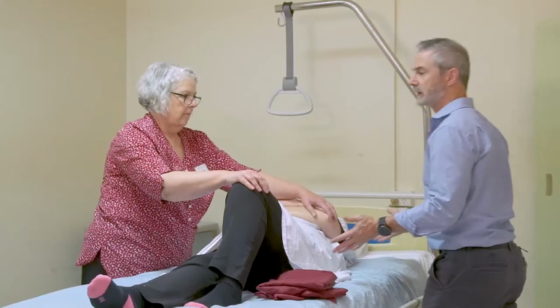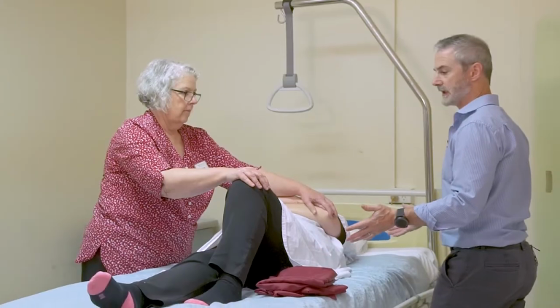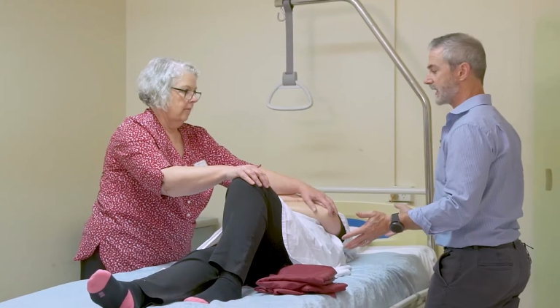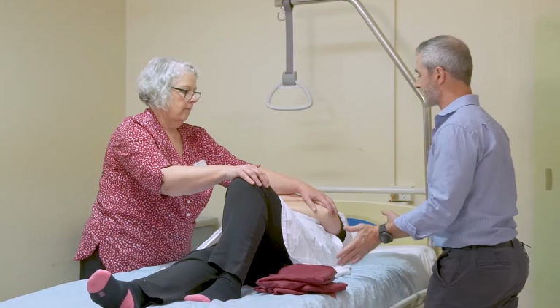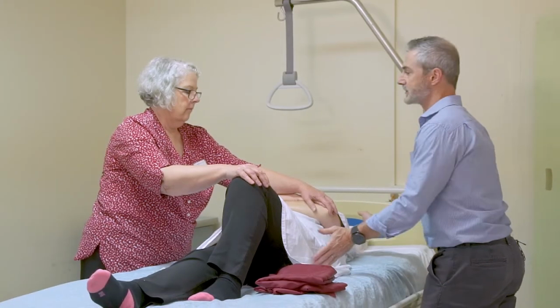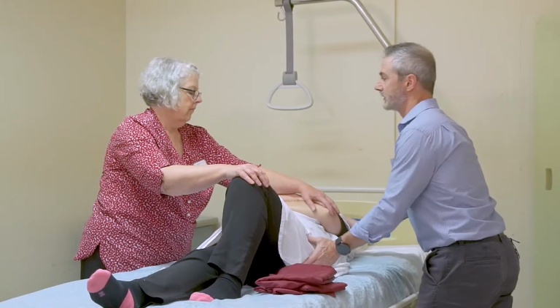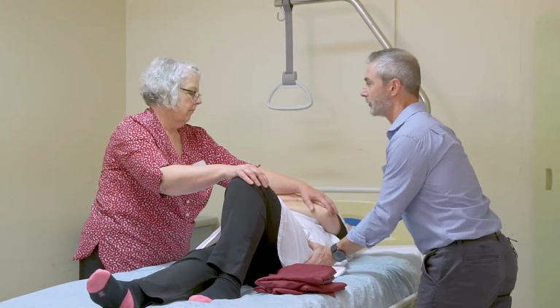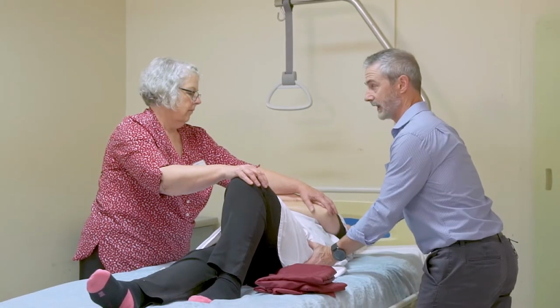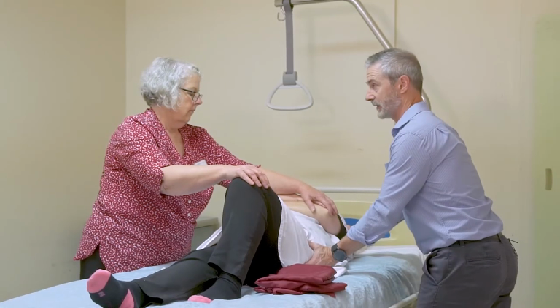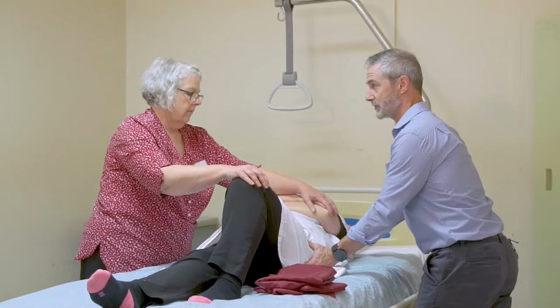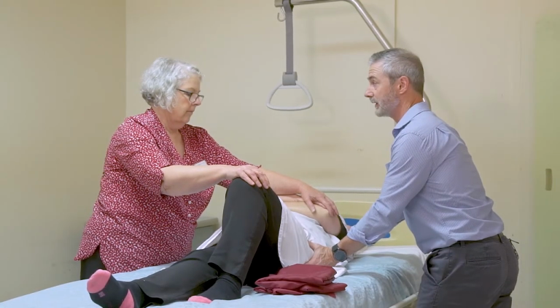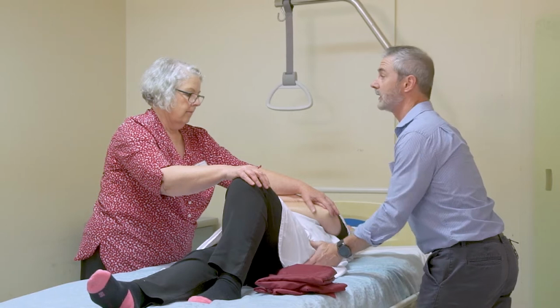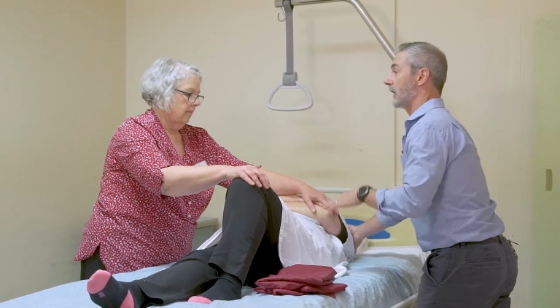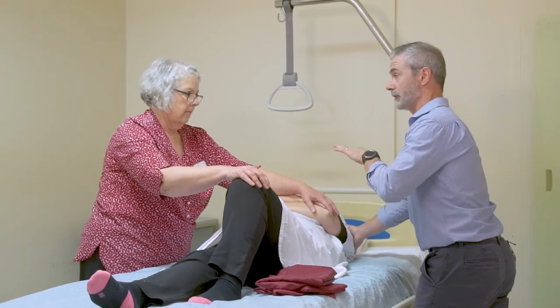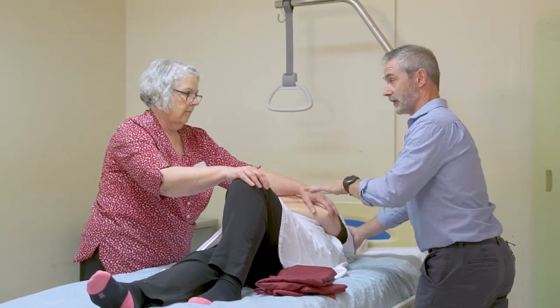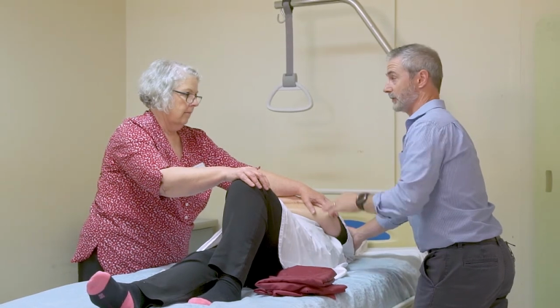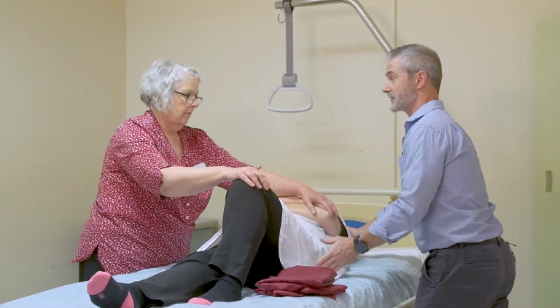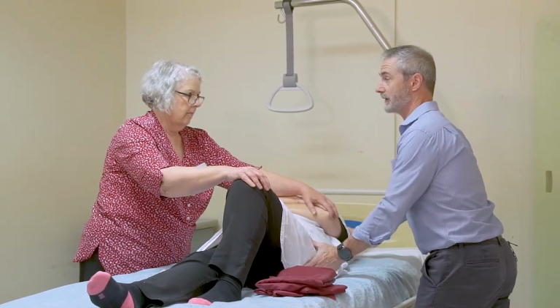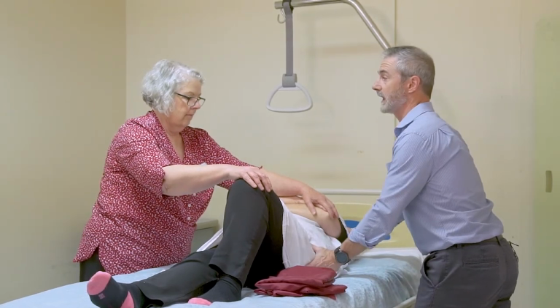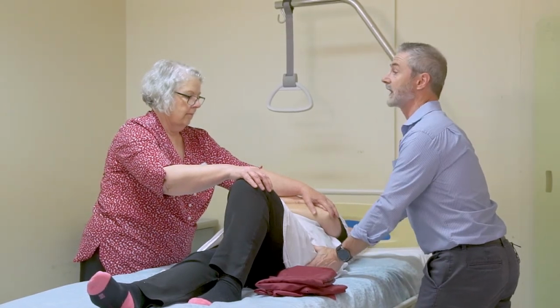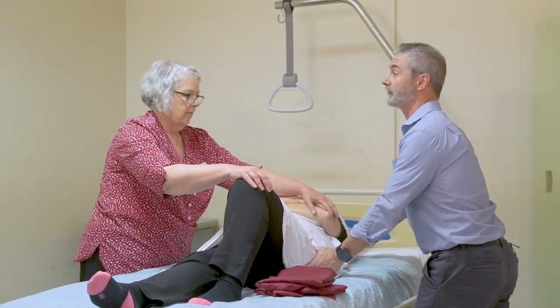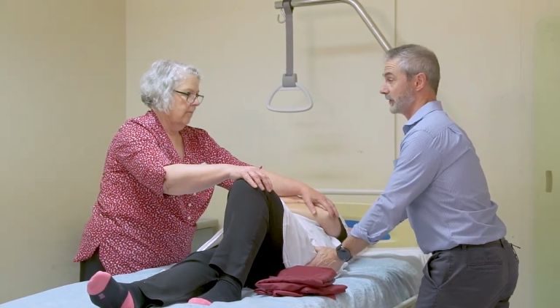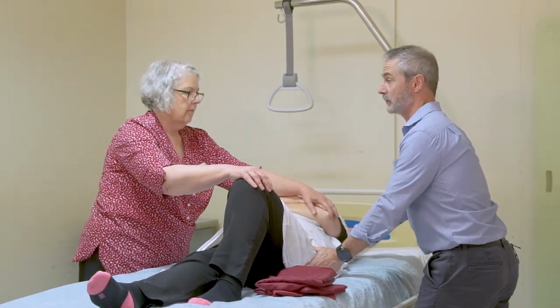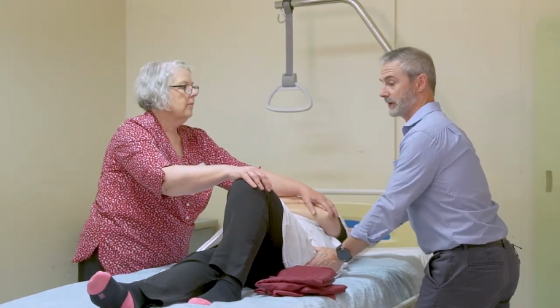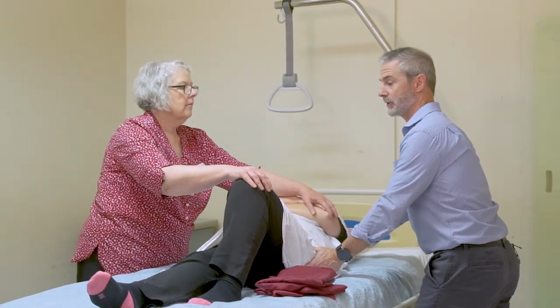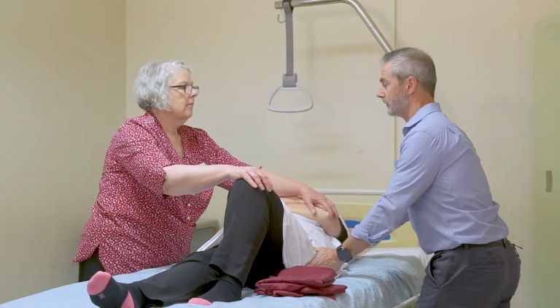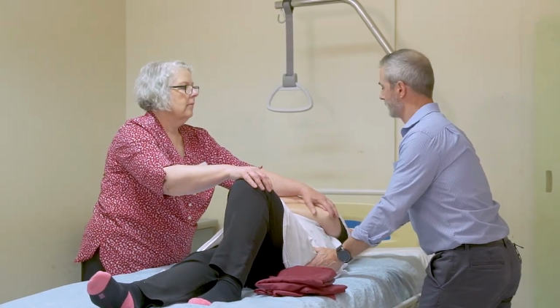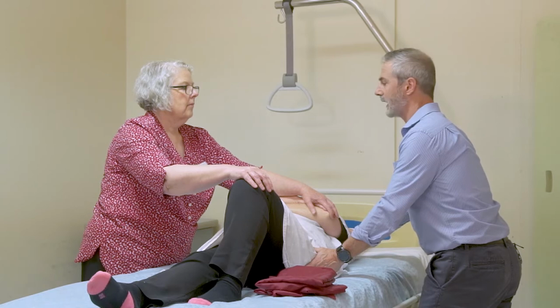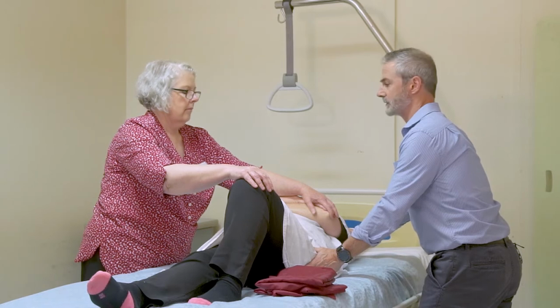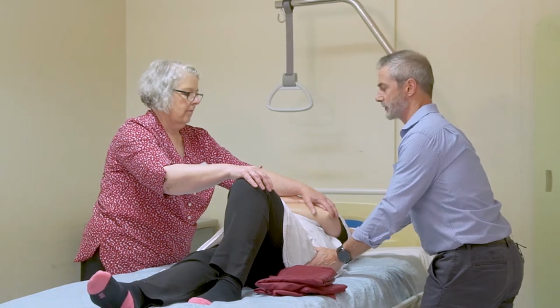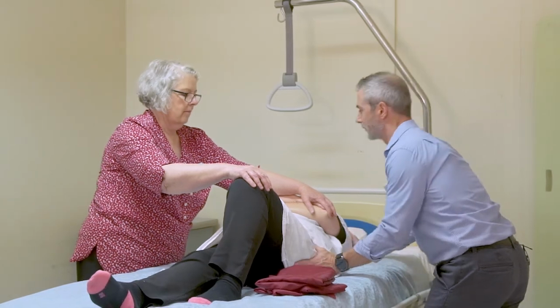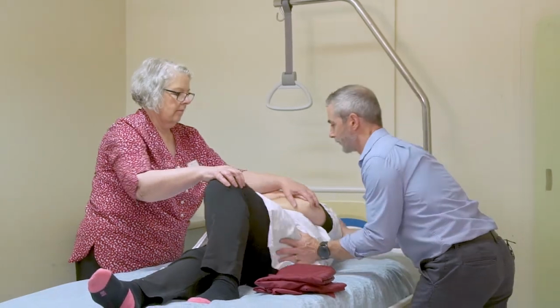In a staggered stance, I put my hand on the hip and shoulder, and you guide from your side. On the count of three, we're going to roll. One, two, three.